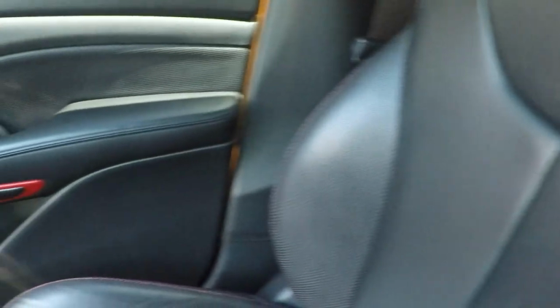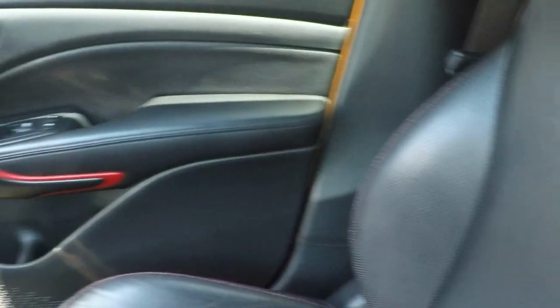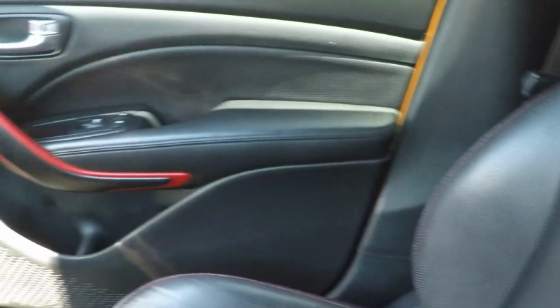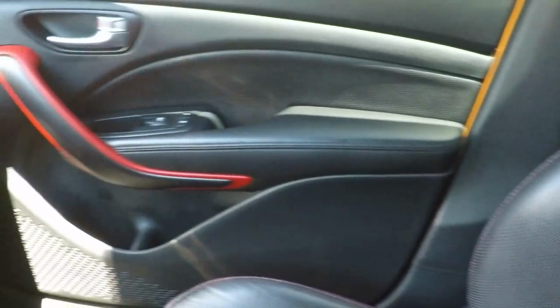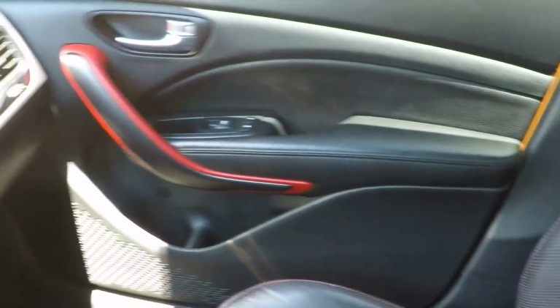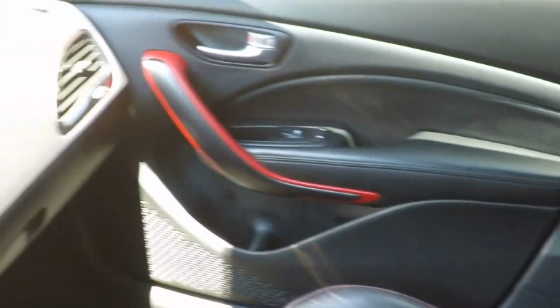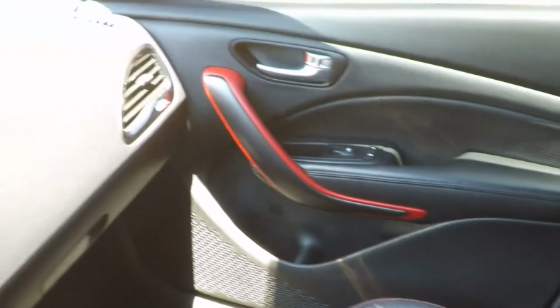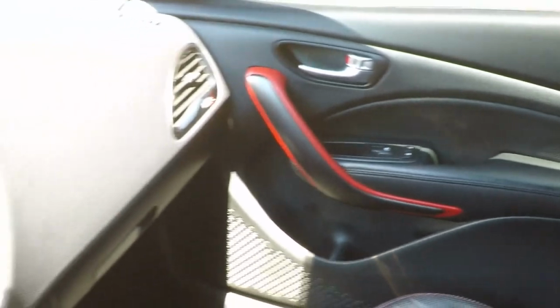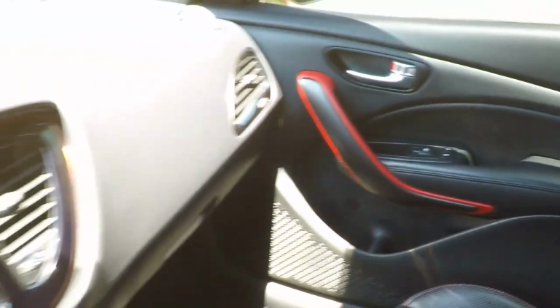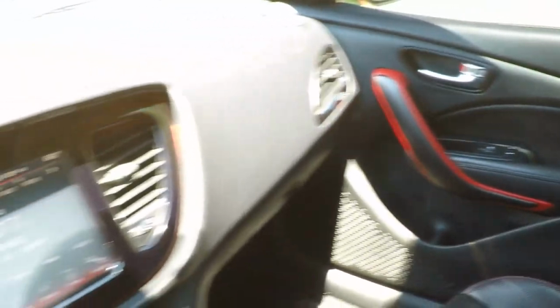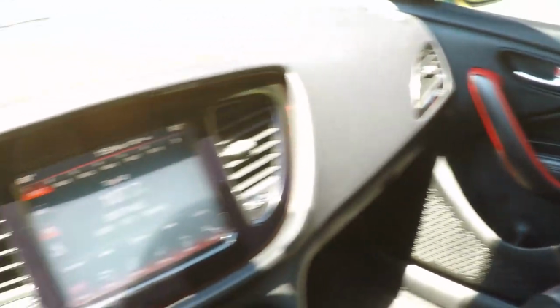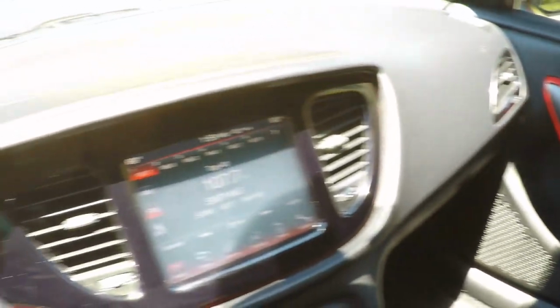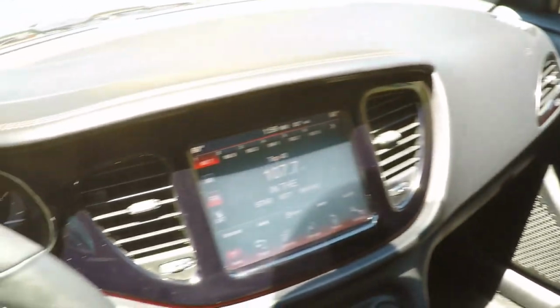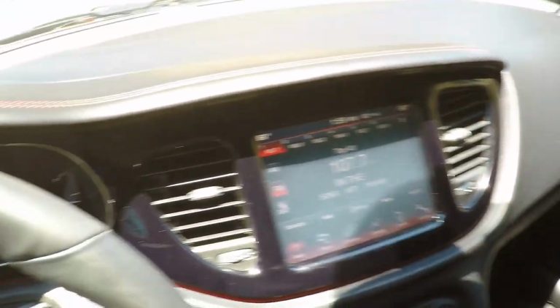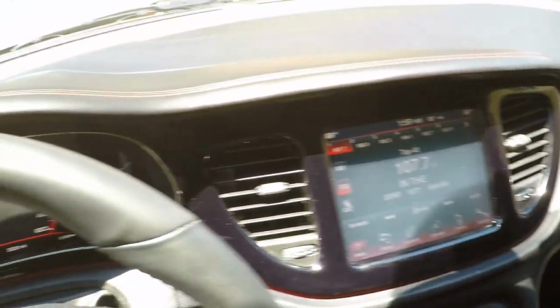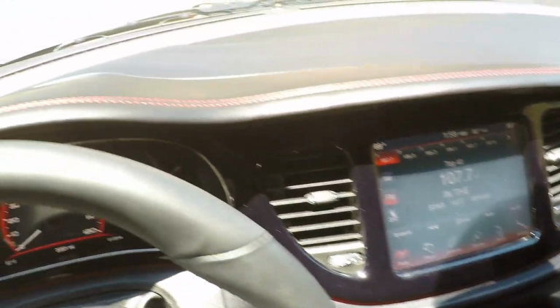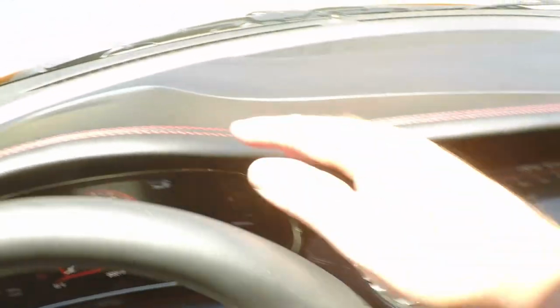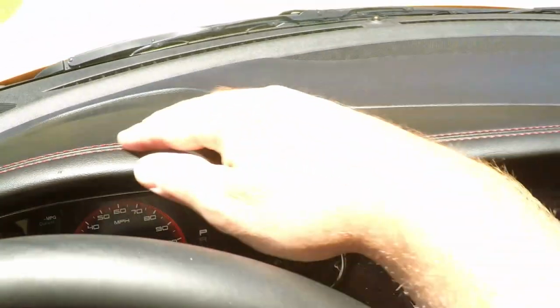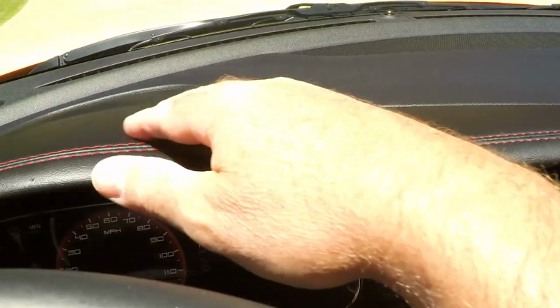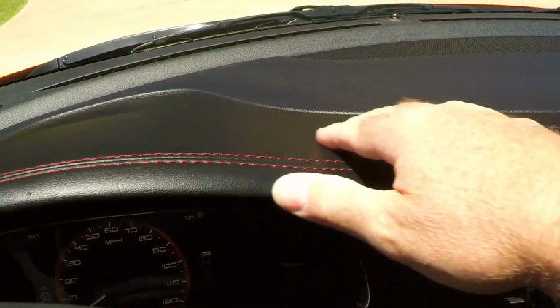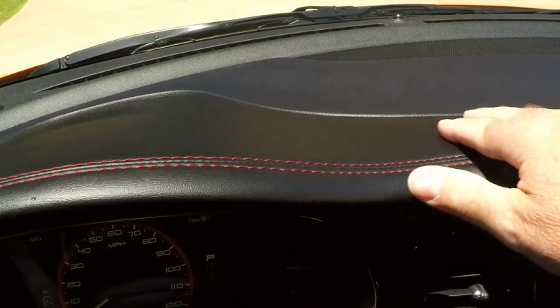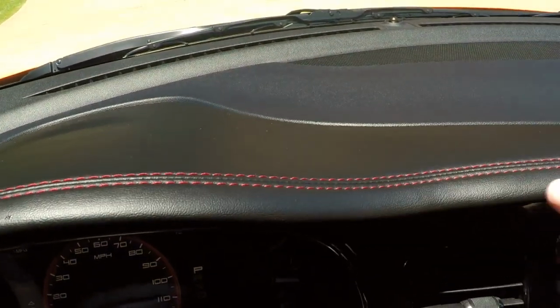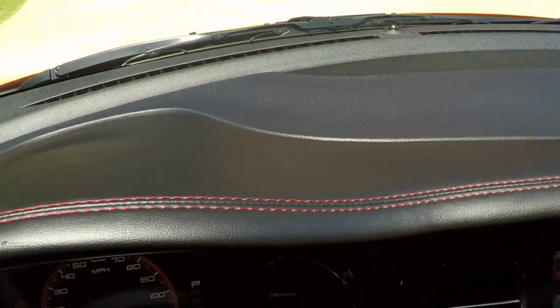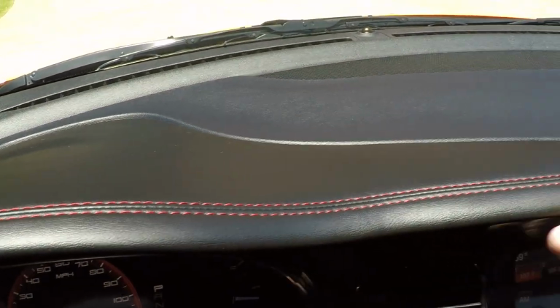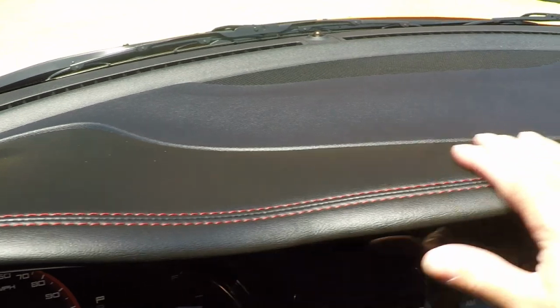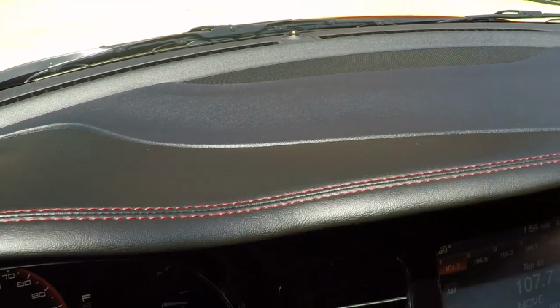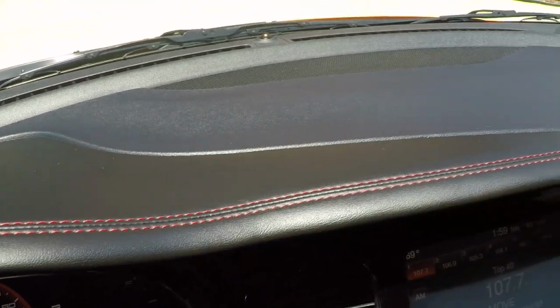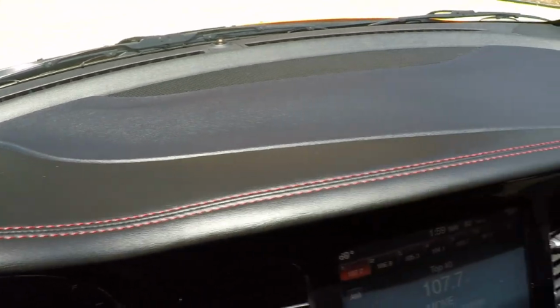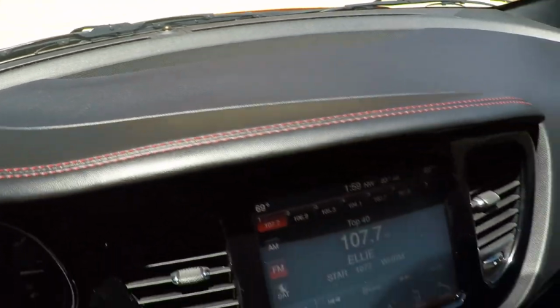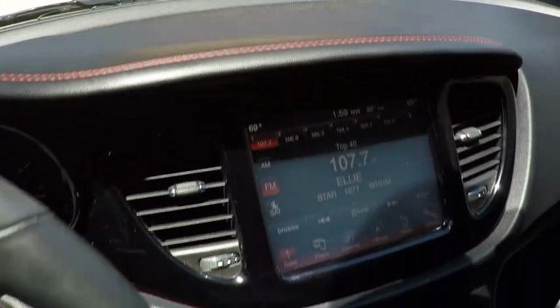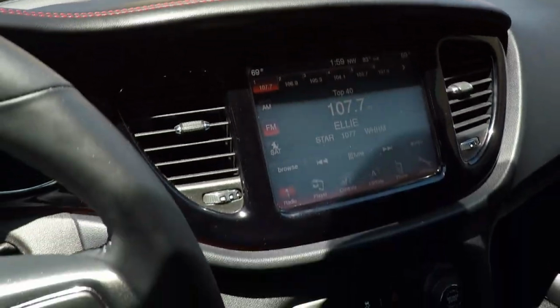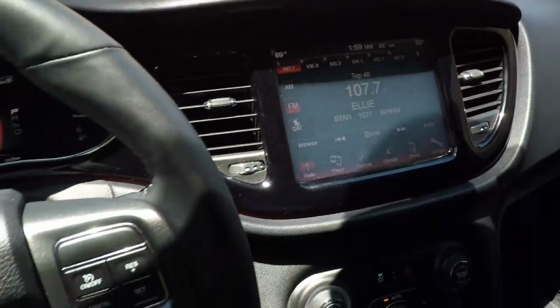As you can see, the car is like new — very clean and still smells new. It's got a nice leather-wrapped dash, just like on a fancy exotic car.